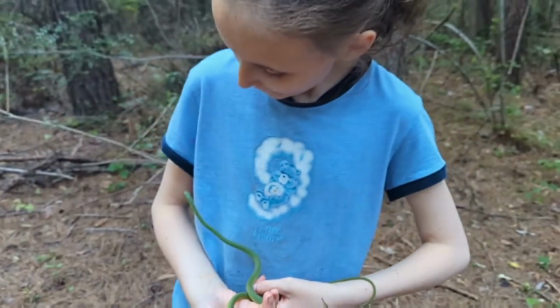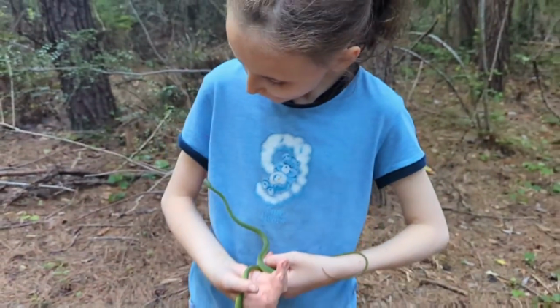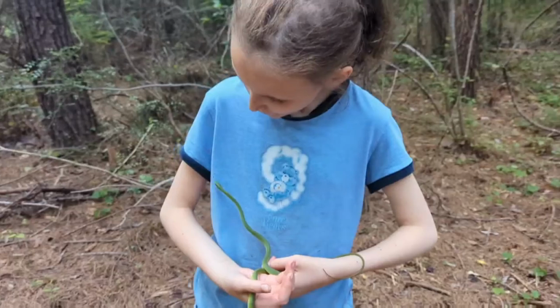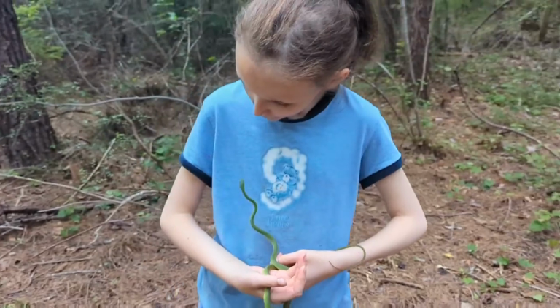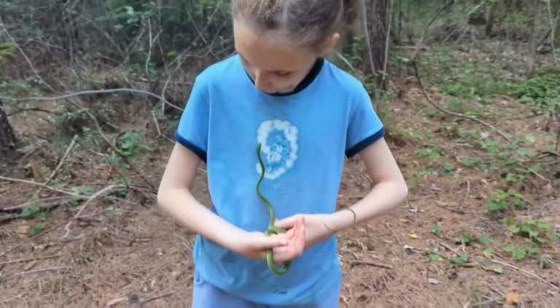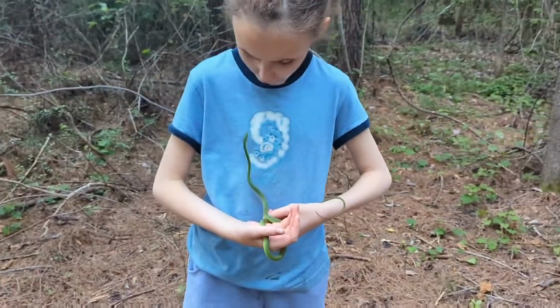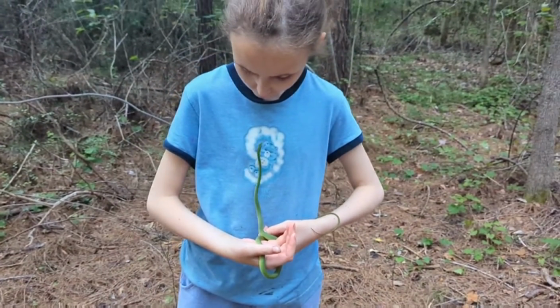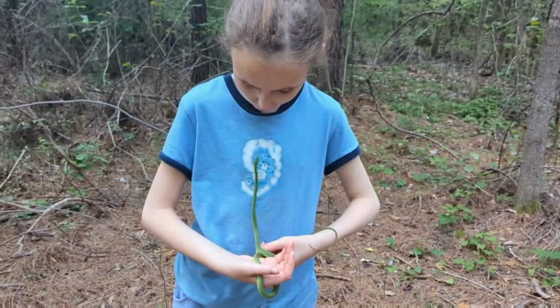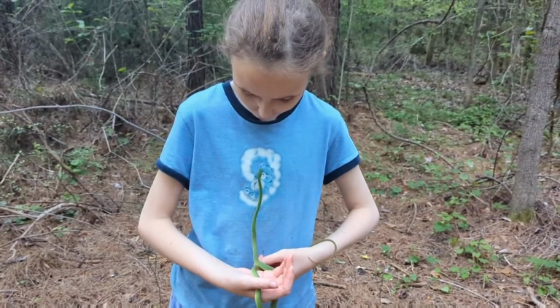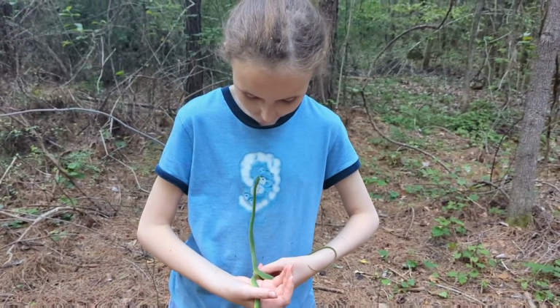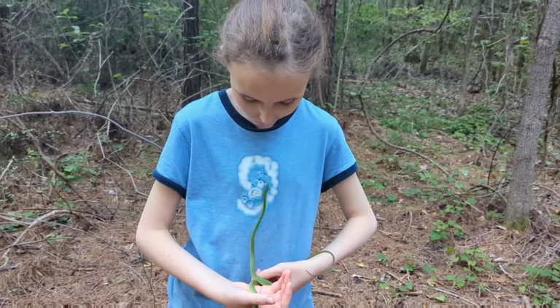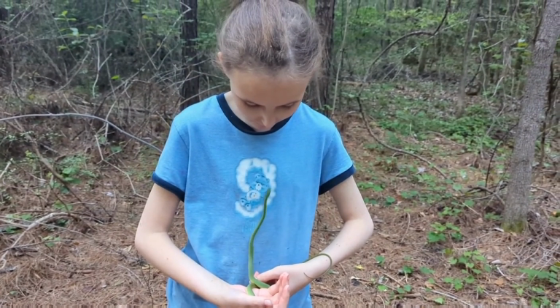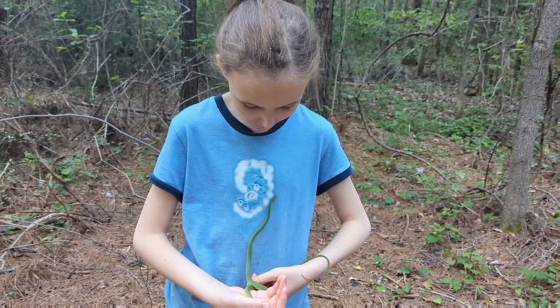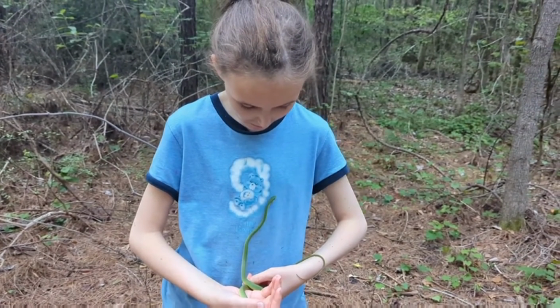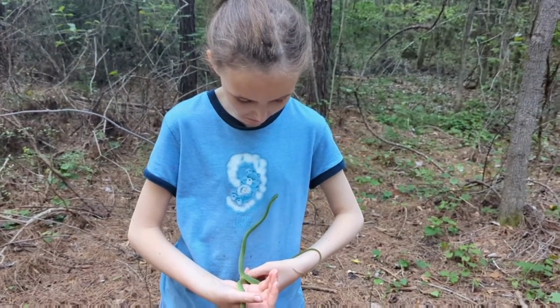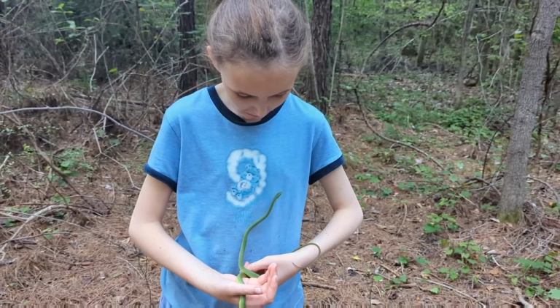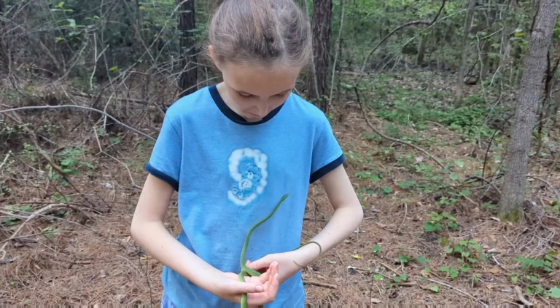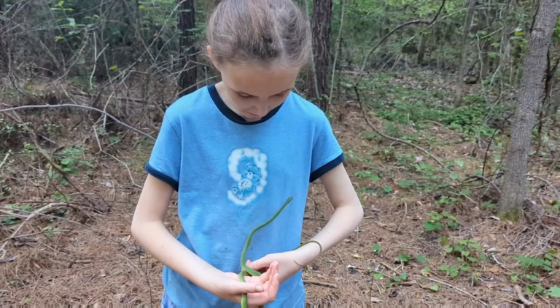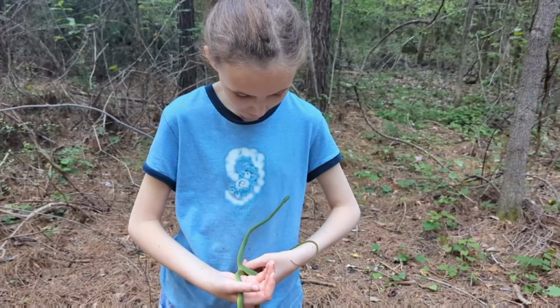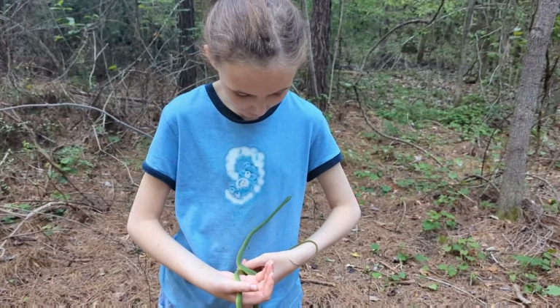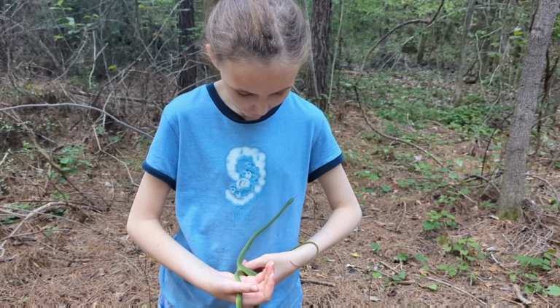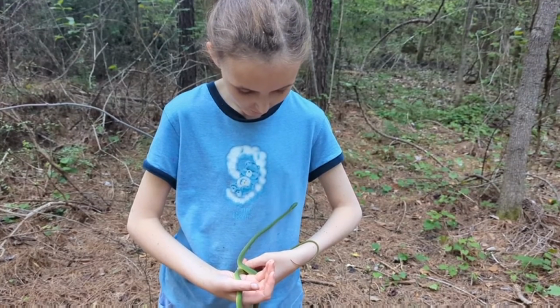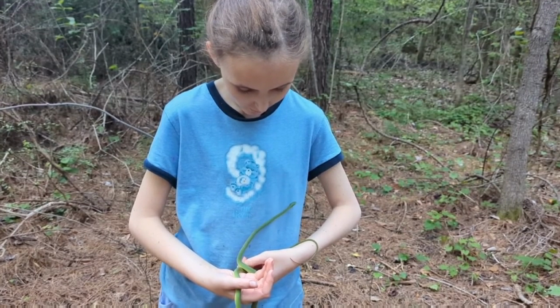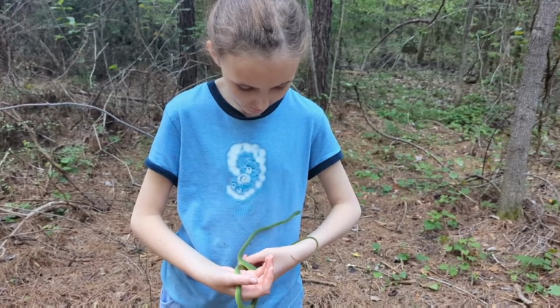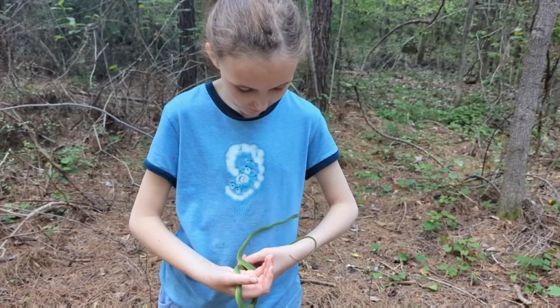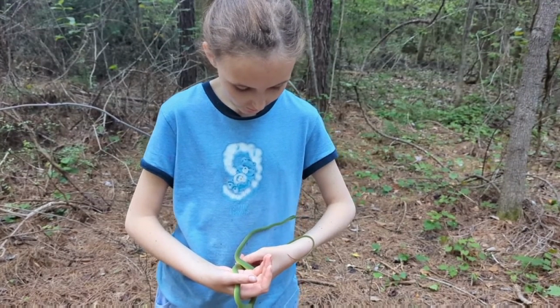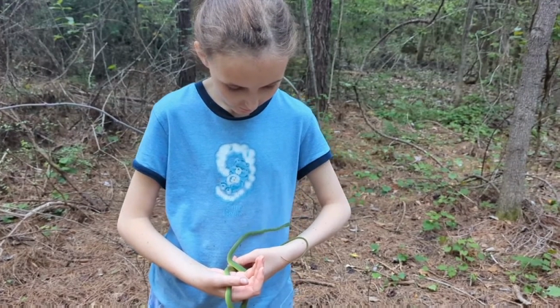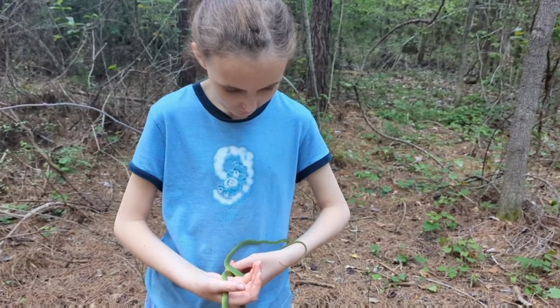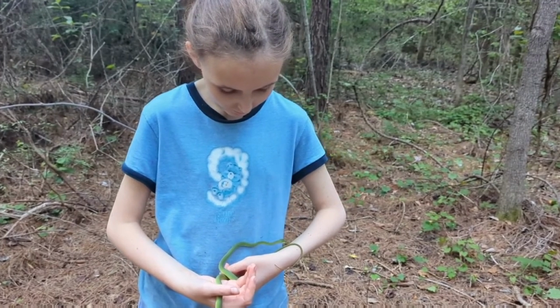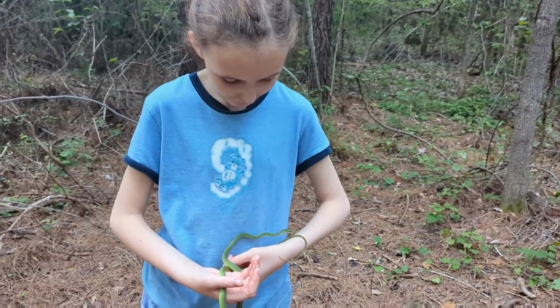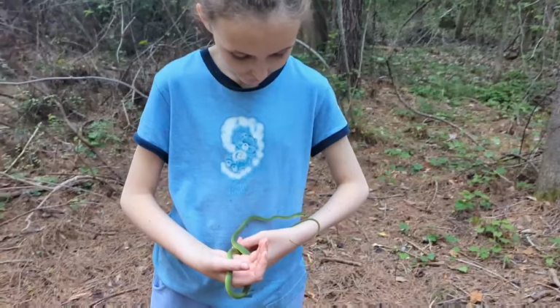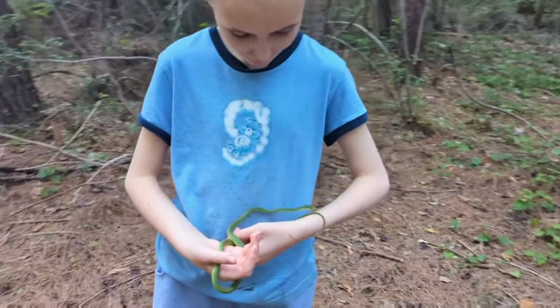They range pretty much all over the eastern United States, from New Jersey down to Texas and throughout Florida as well.